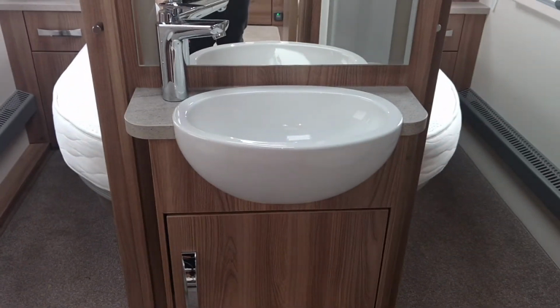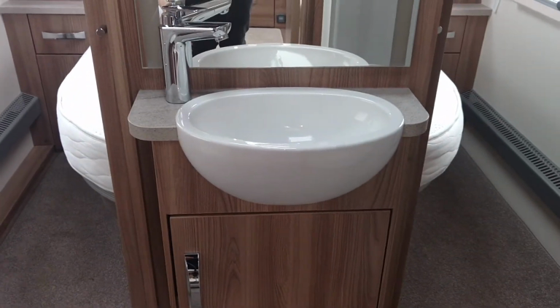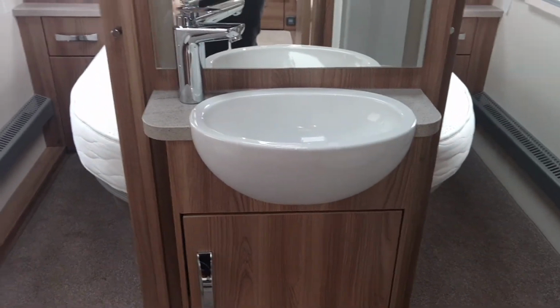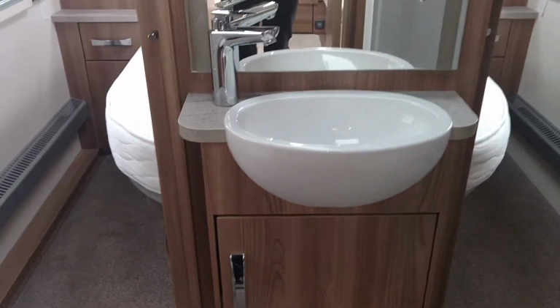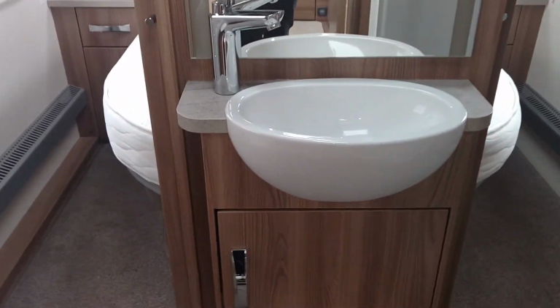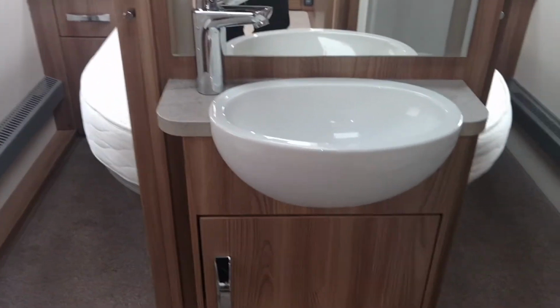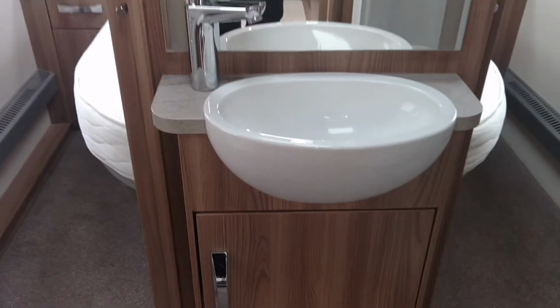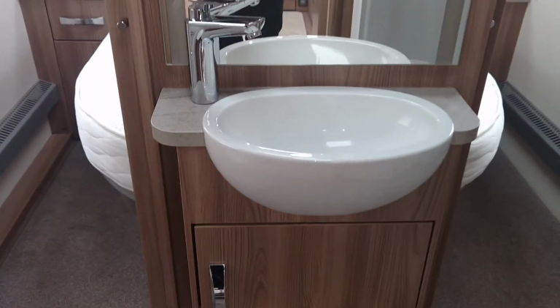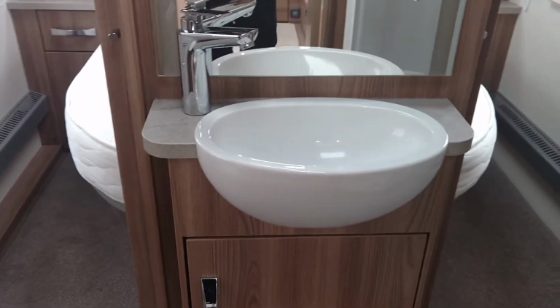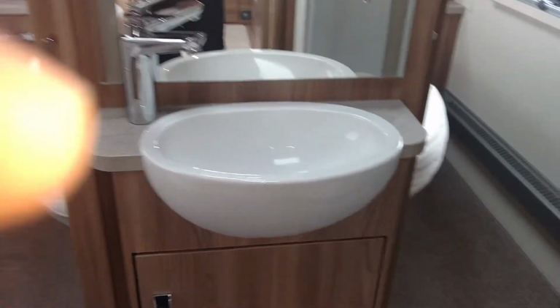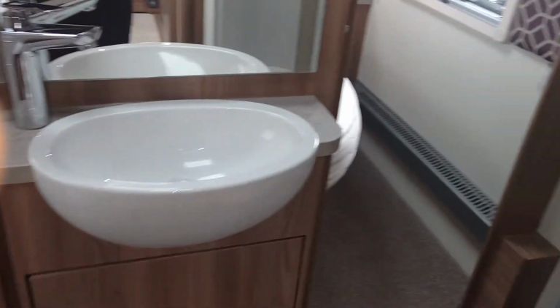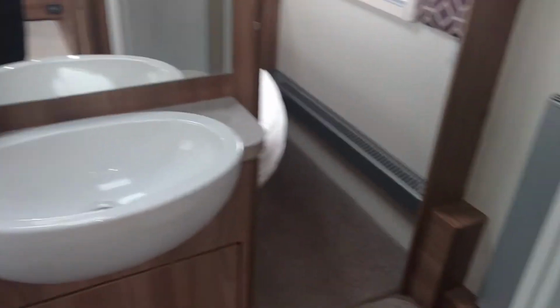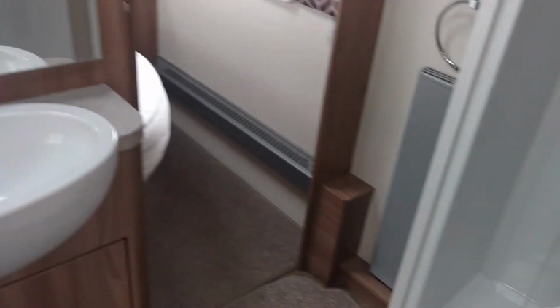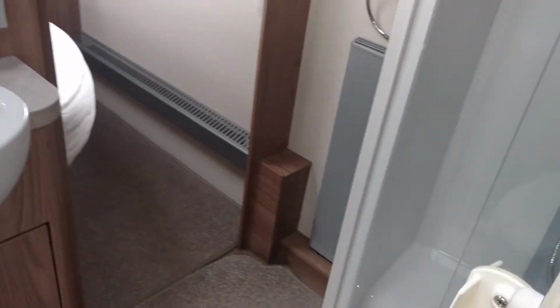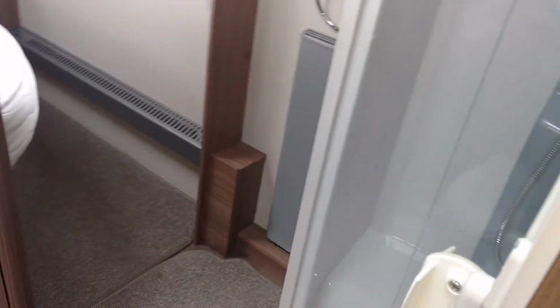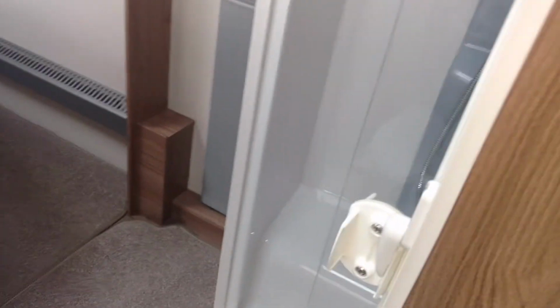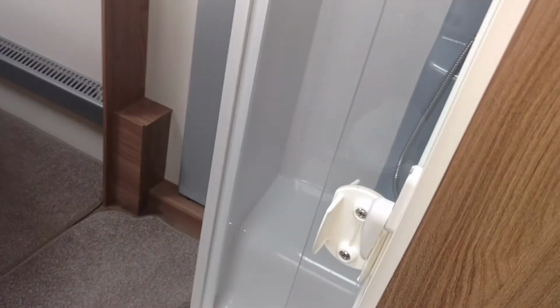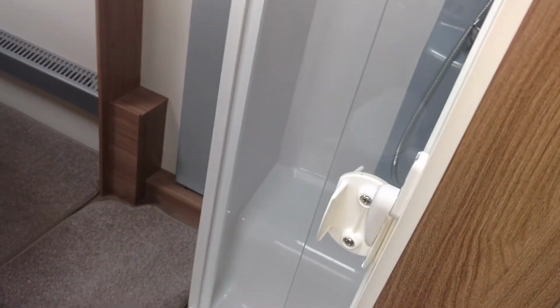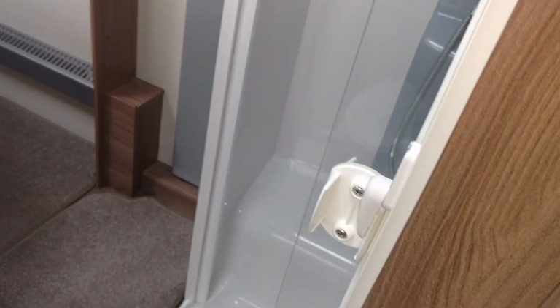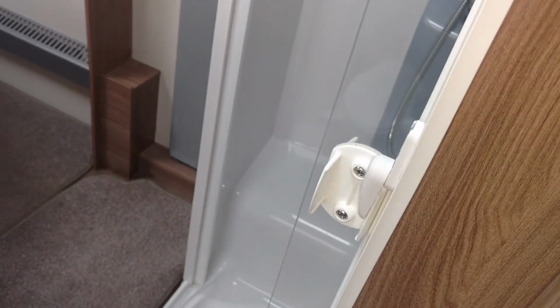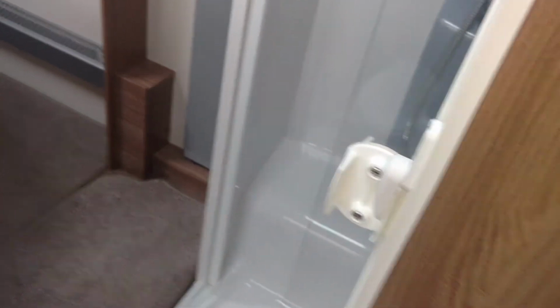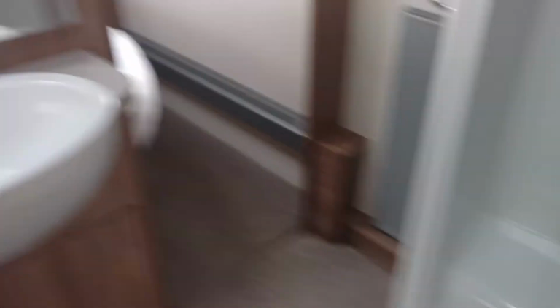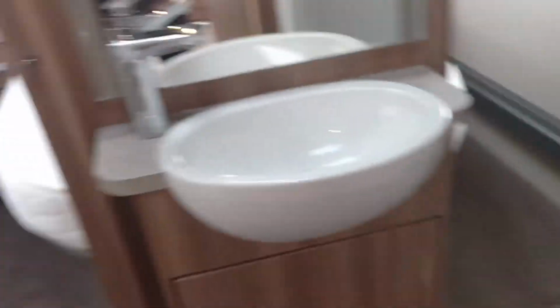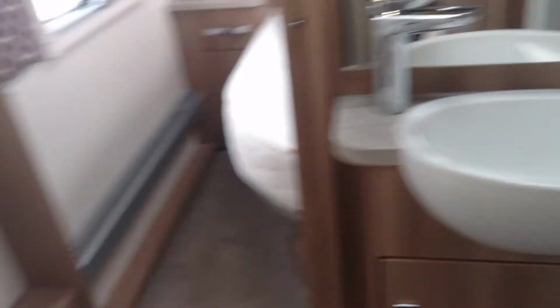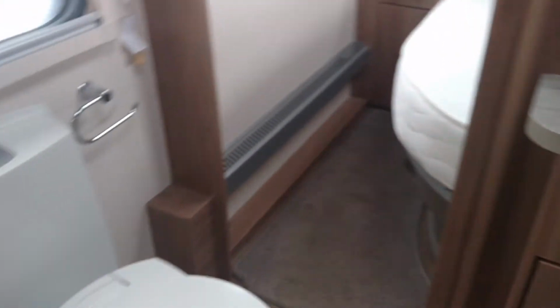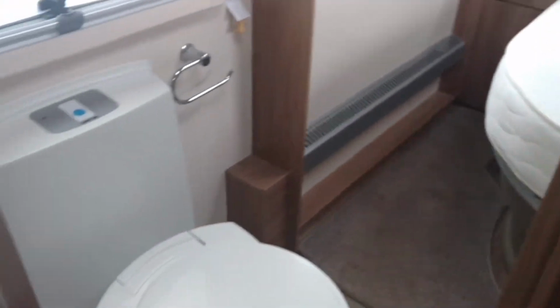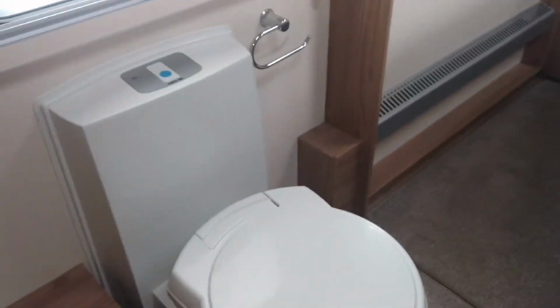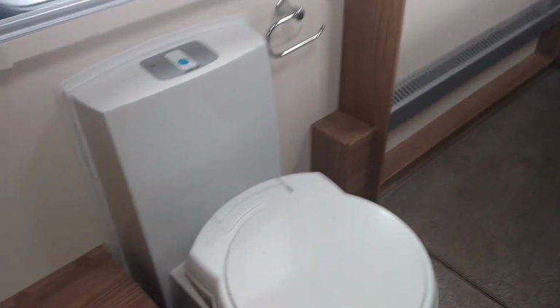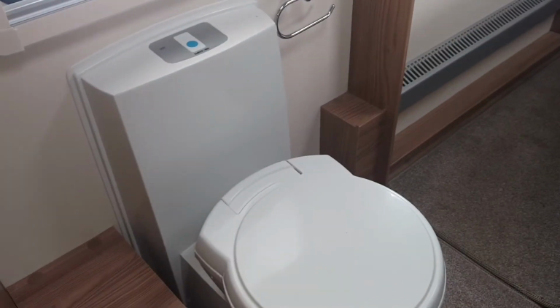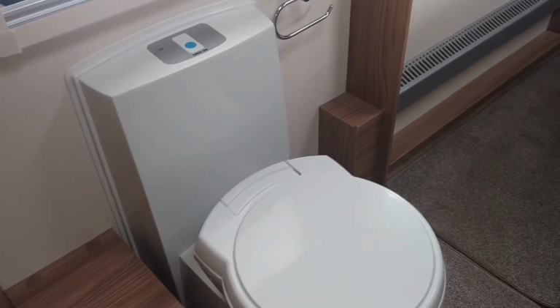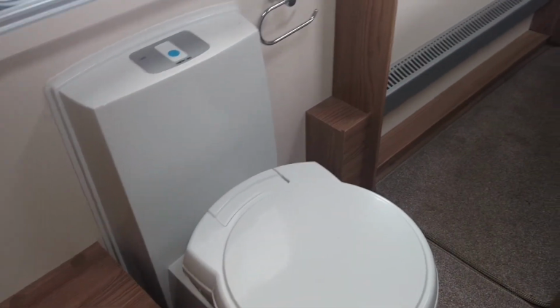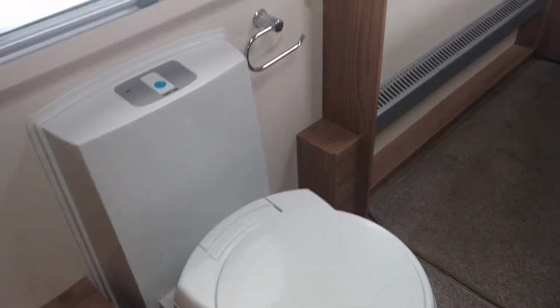There's a central vanity unit, sink with mirror, shower to the right, and electric flush toilet to the left.